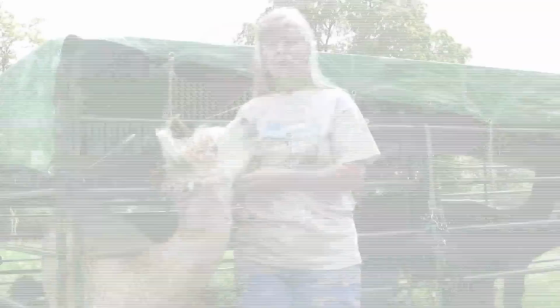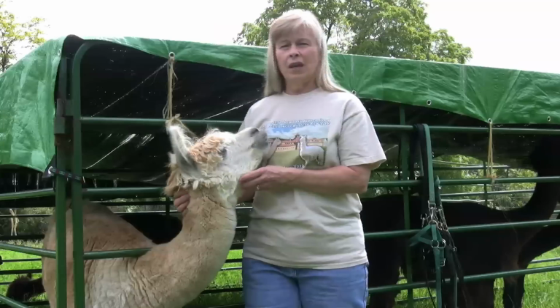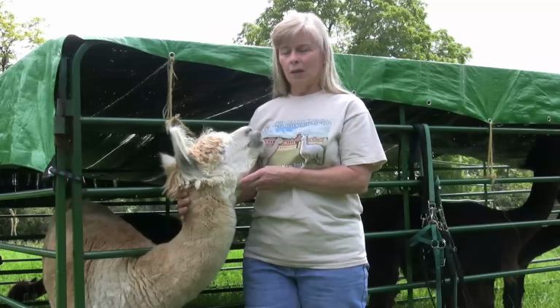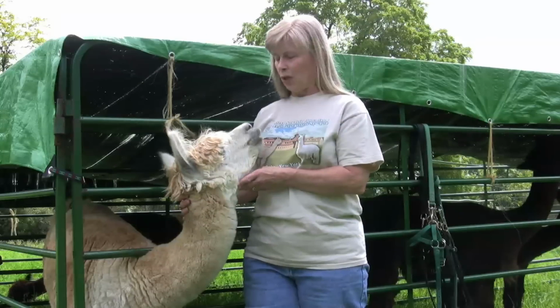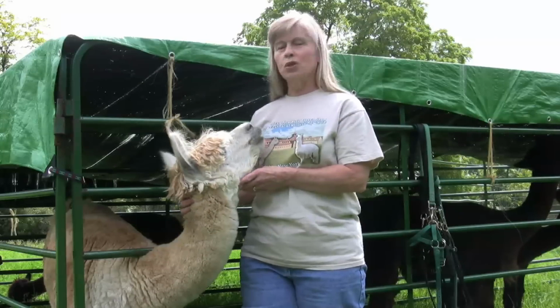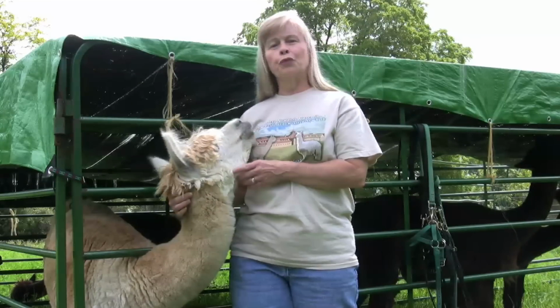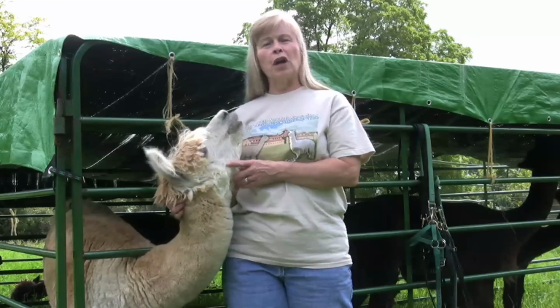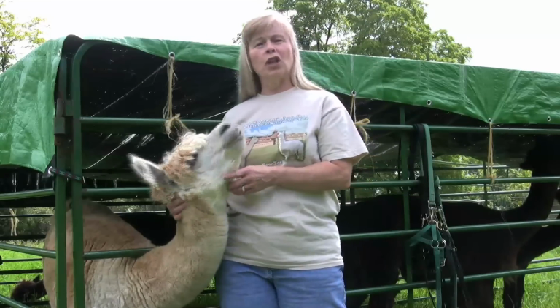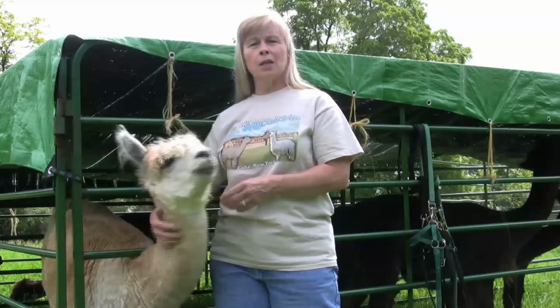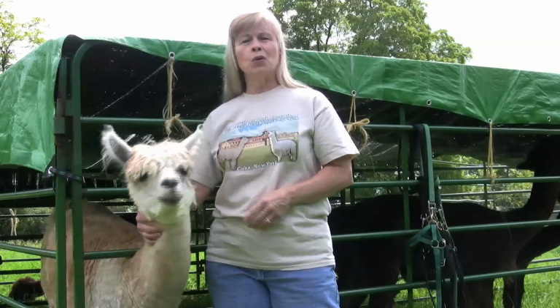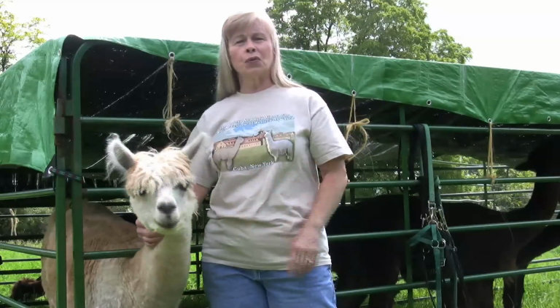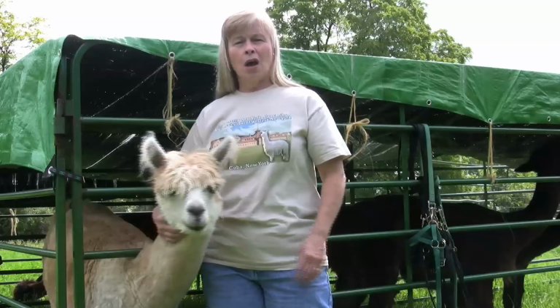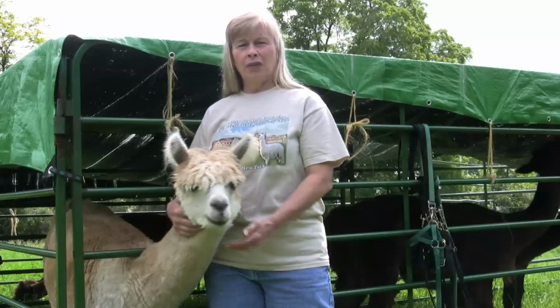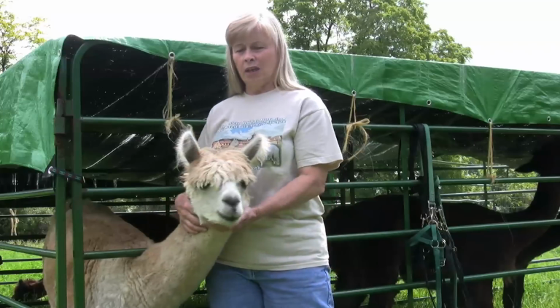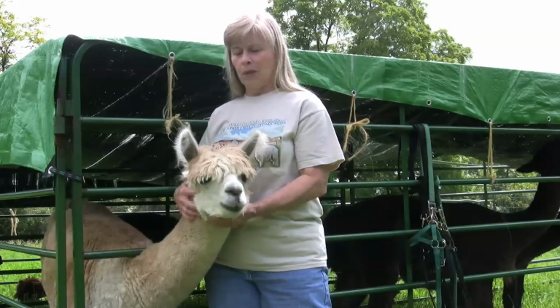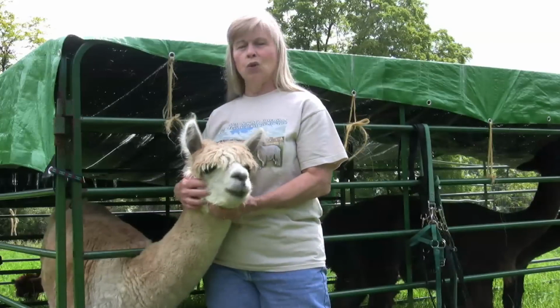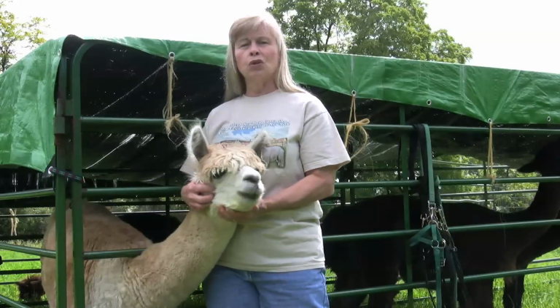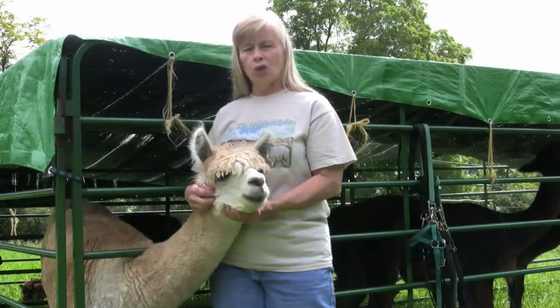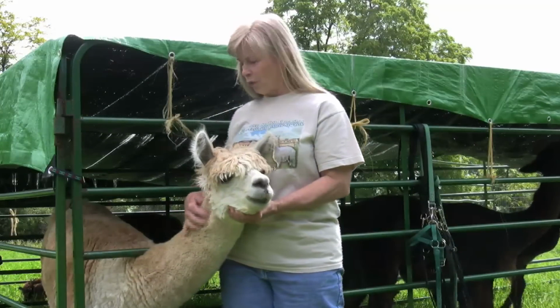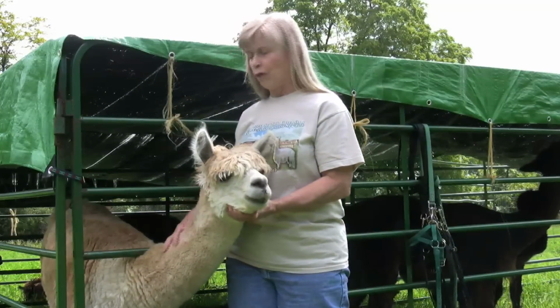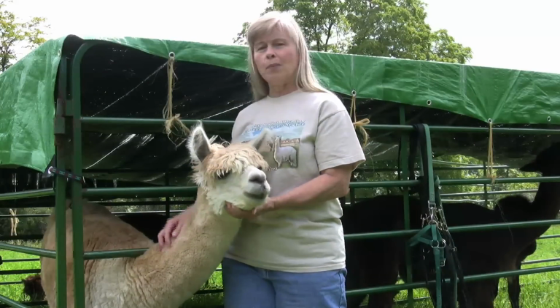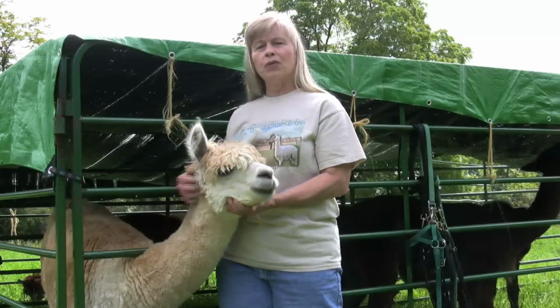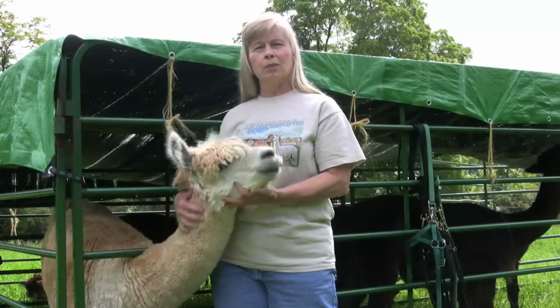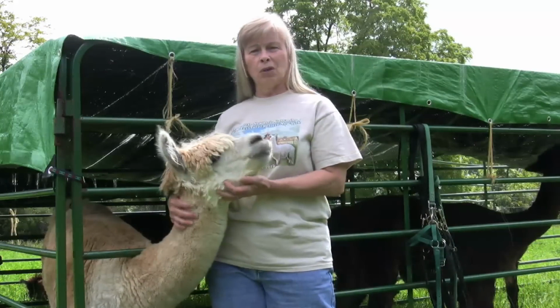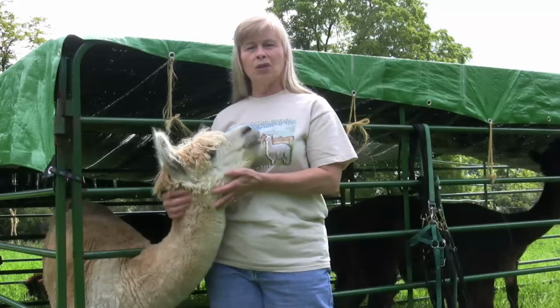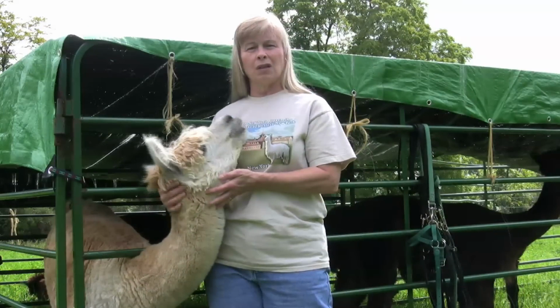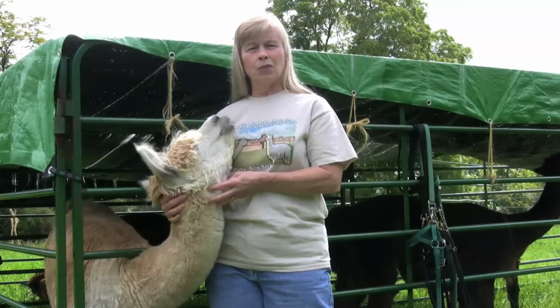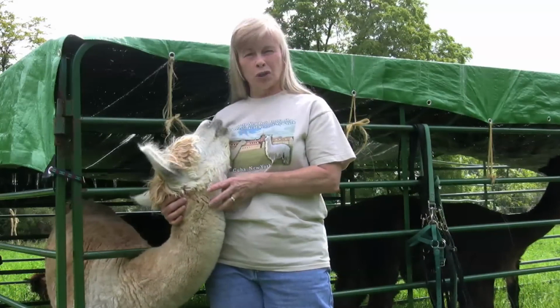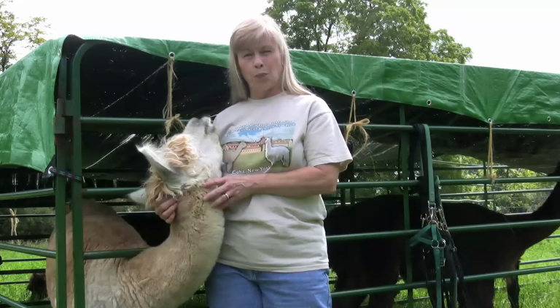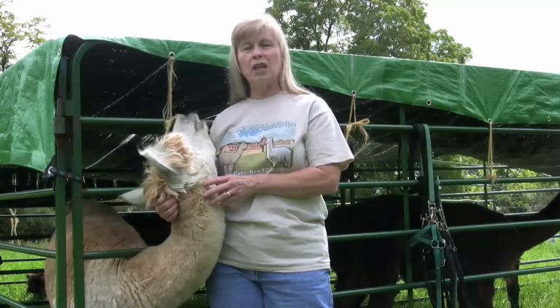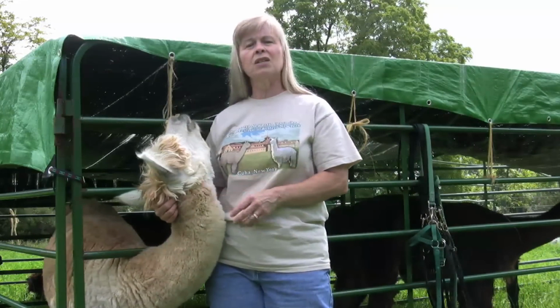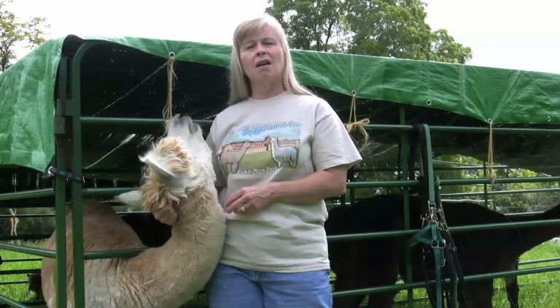They can be used as 4-H animals. They can be used just for fiber. They can be used as breeding stock.